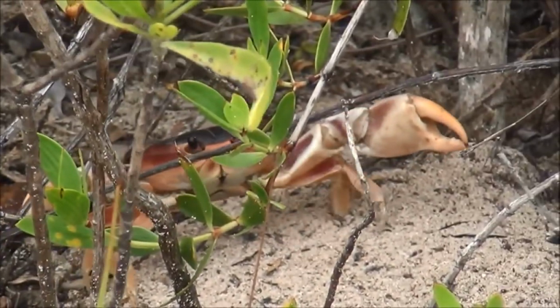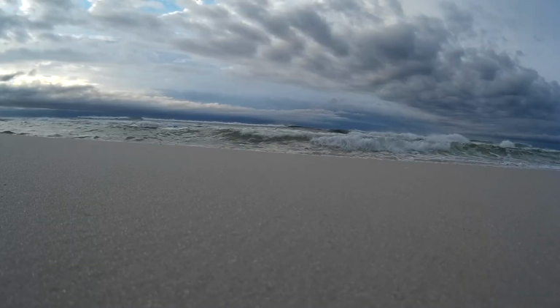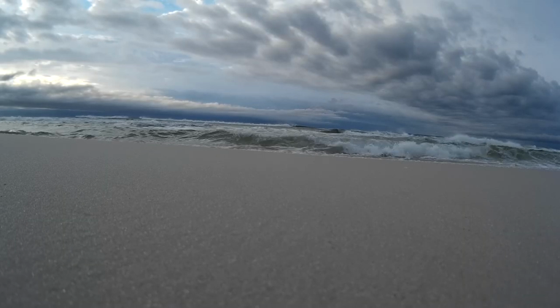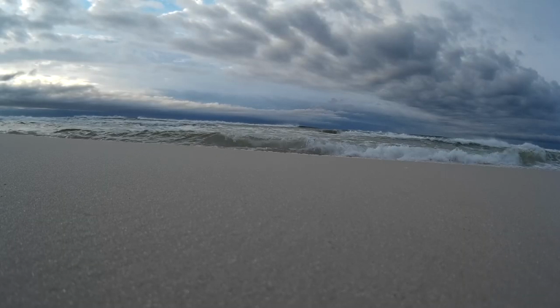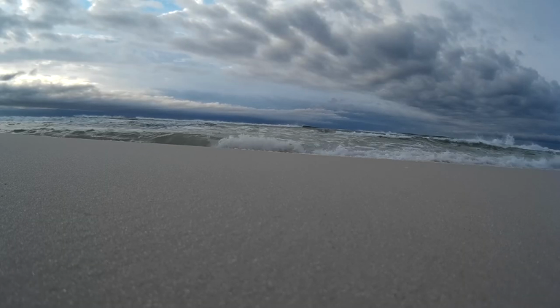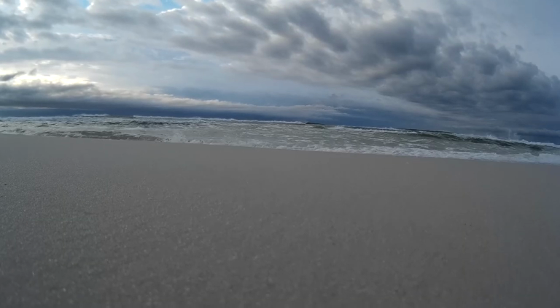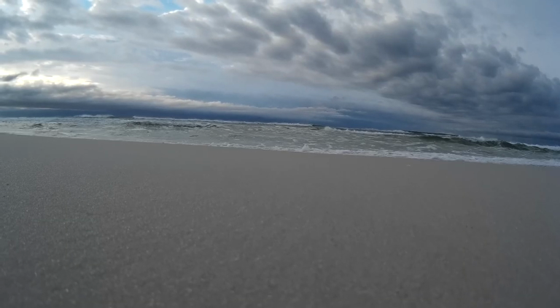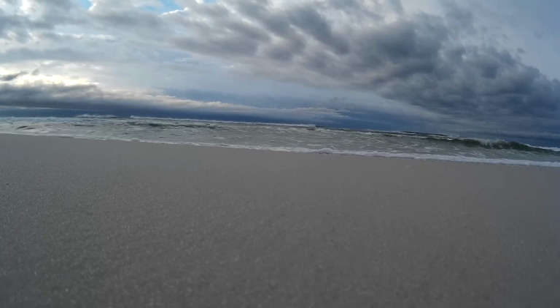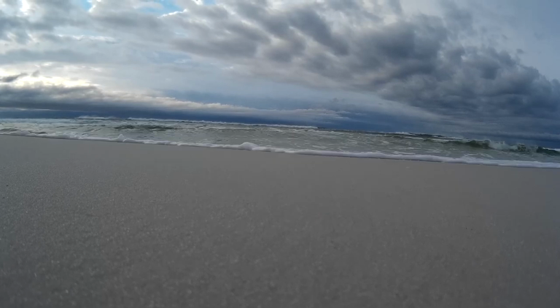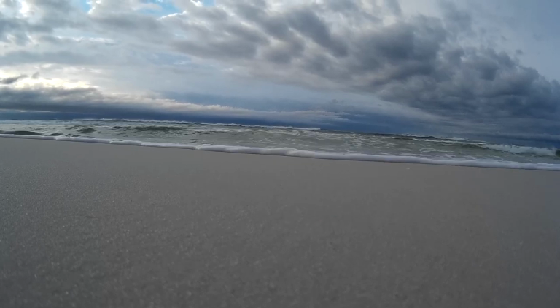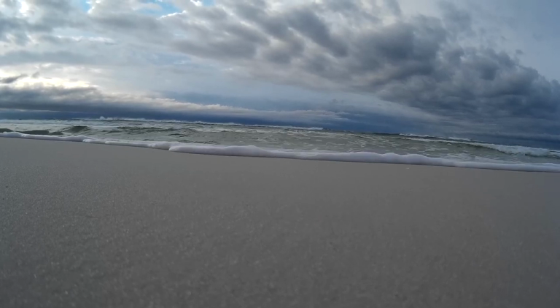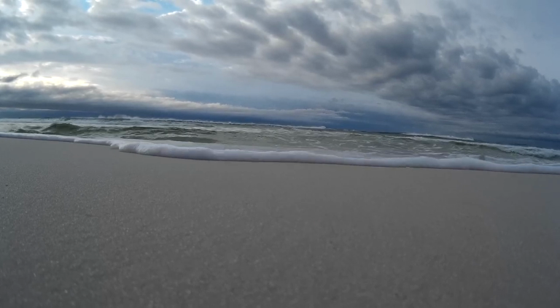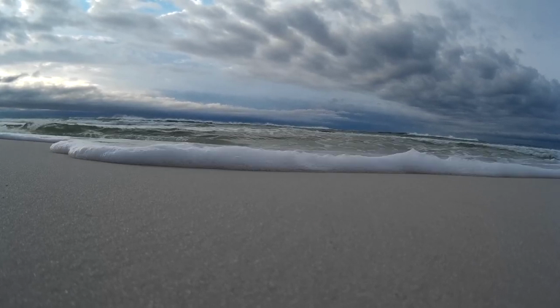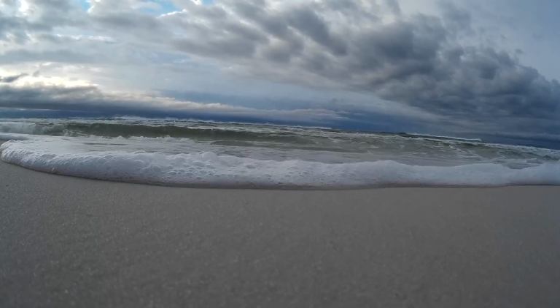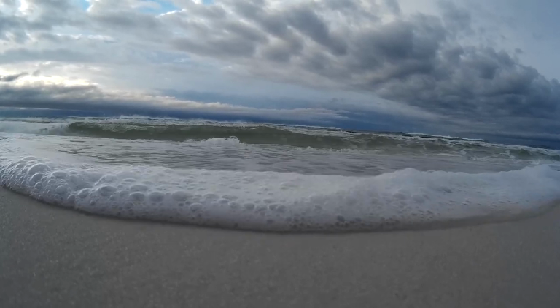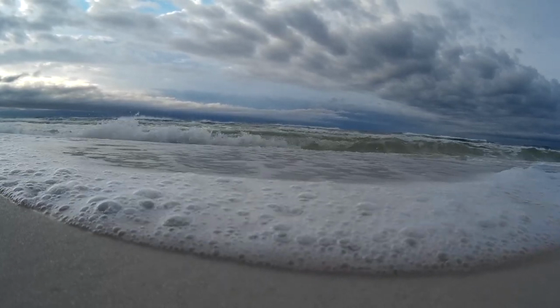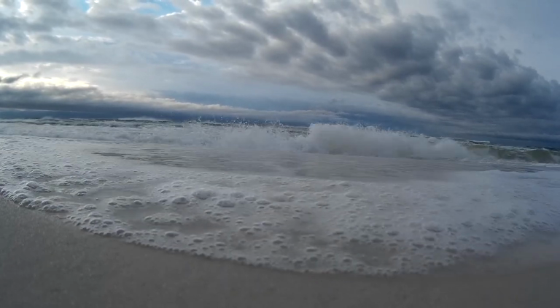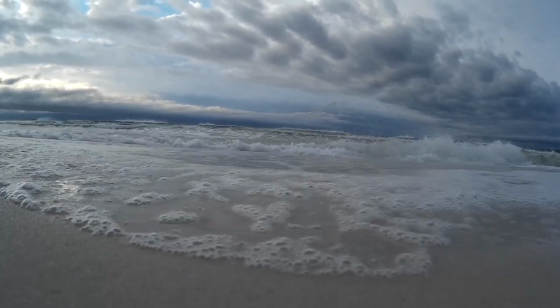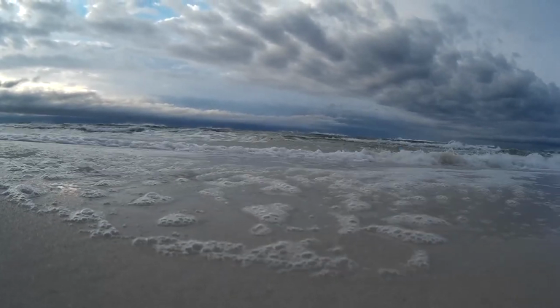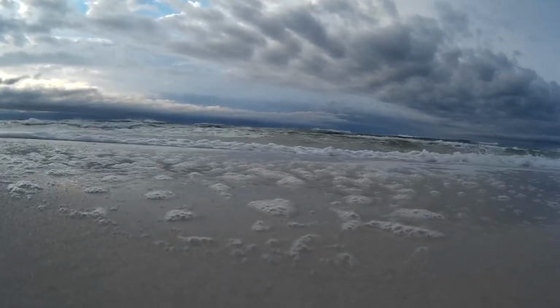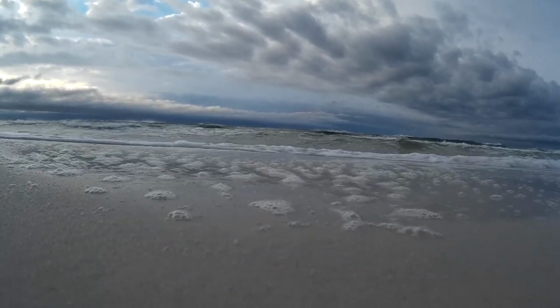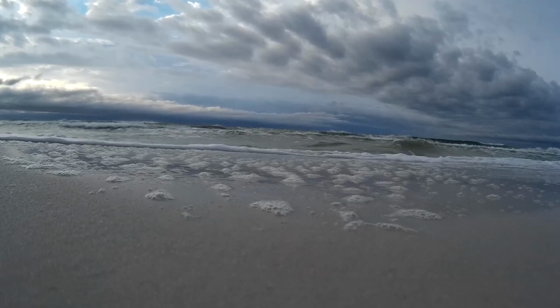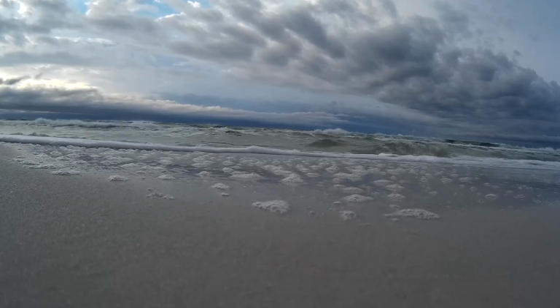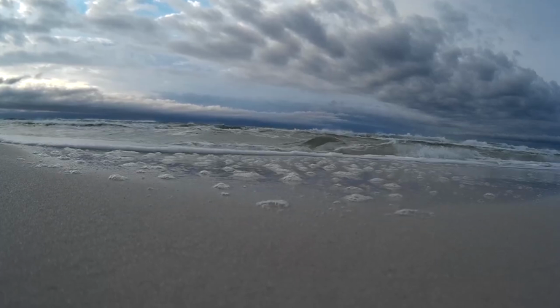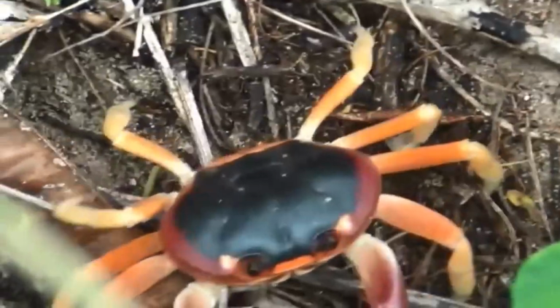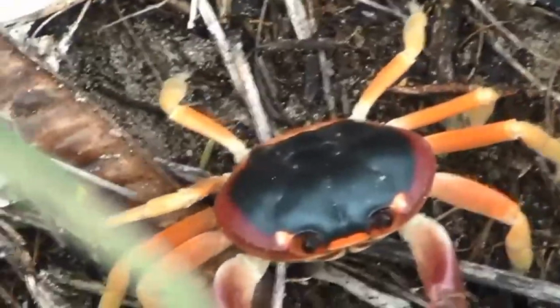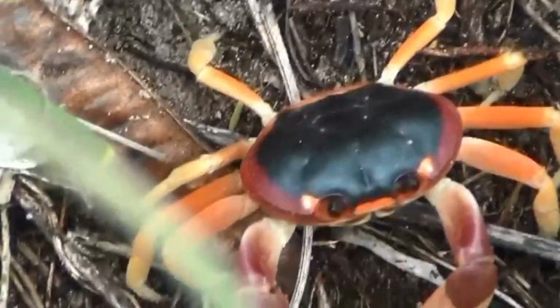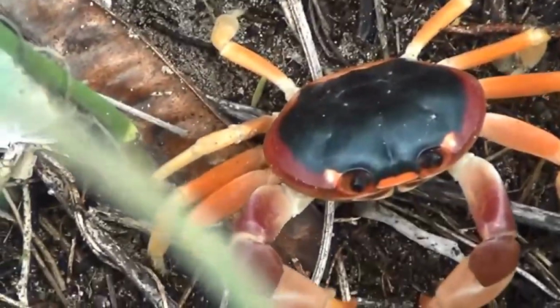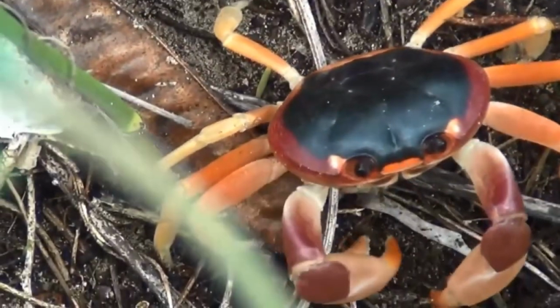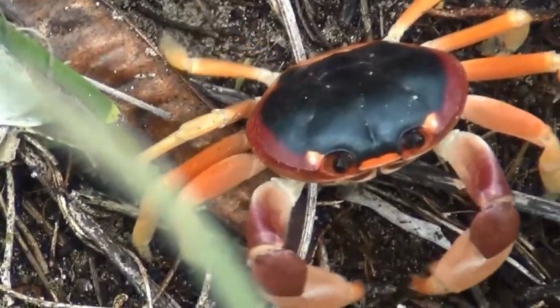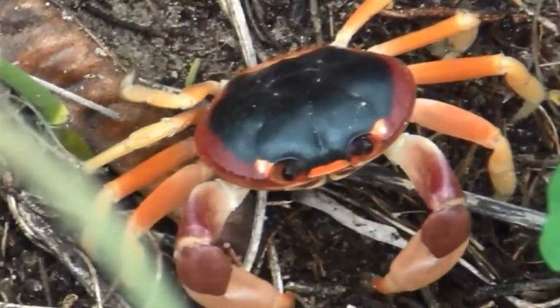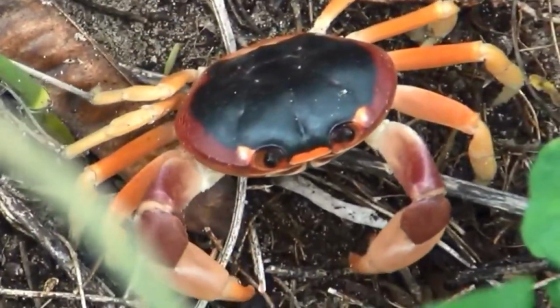The crabs need to enter saltwater shallows in order to moisten their gills. They must also return to the ocean to breed. In the ocean, crab larvae are released into the water.